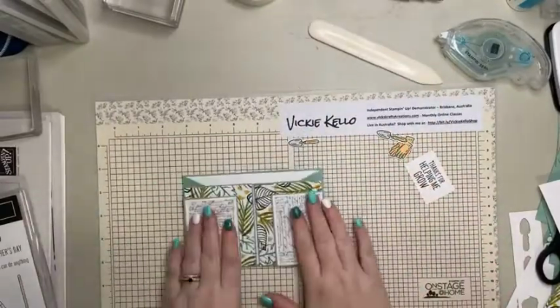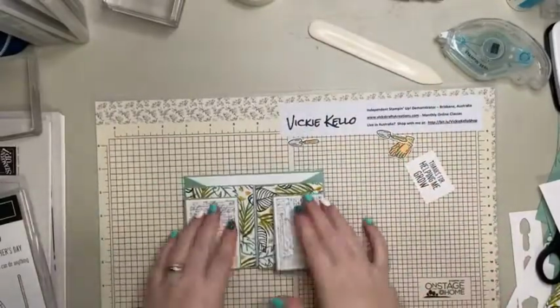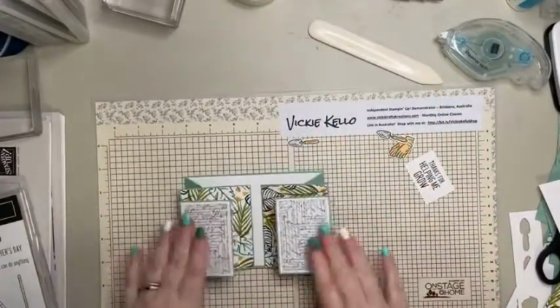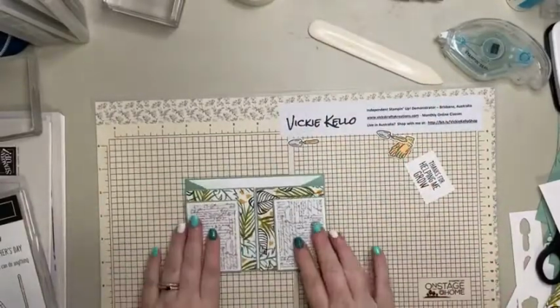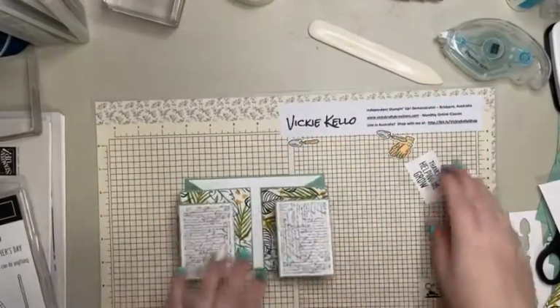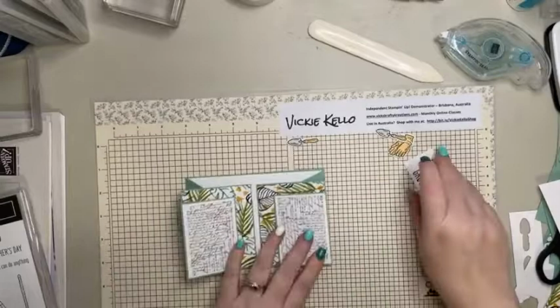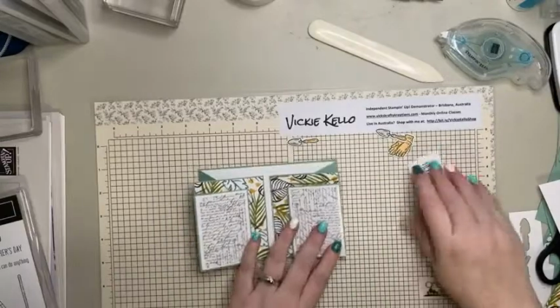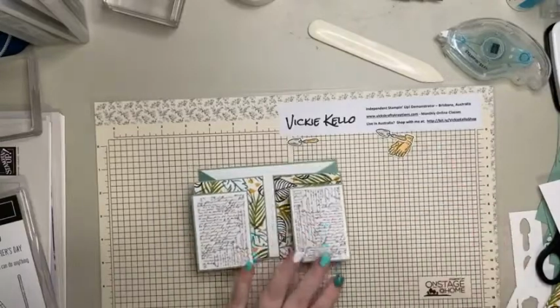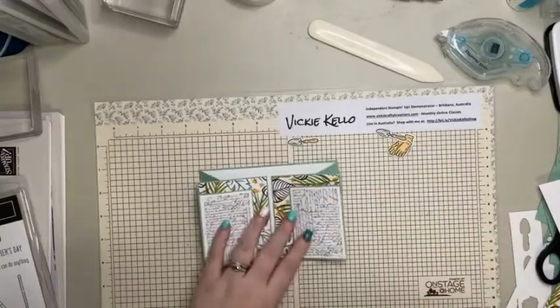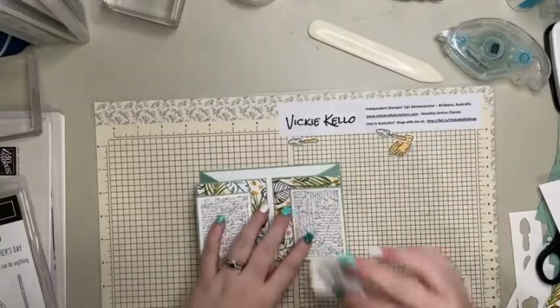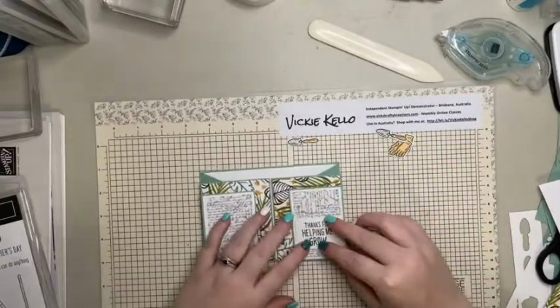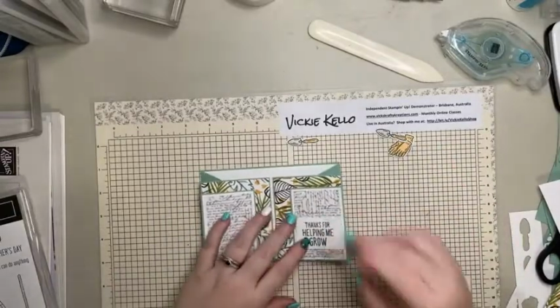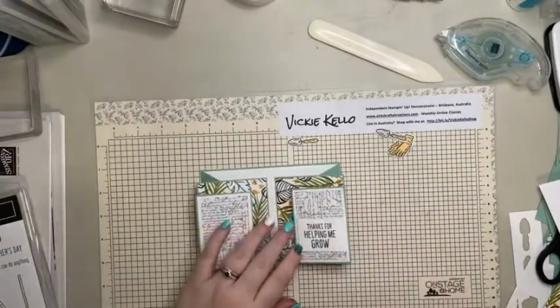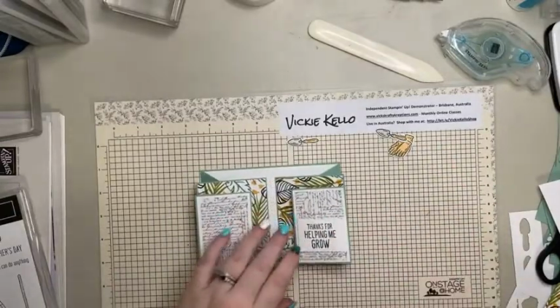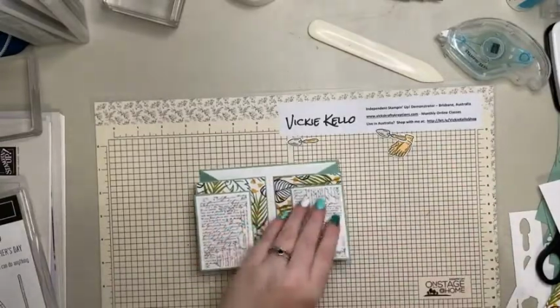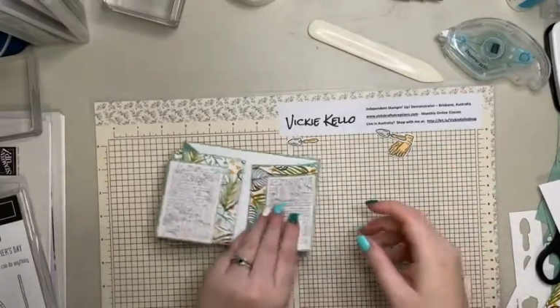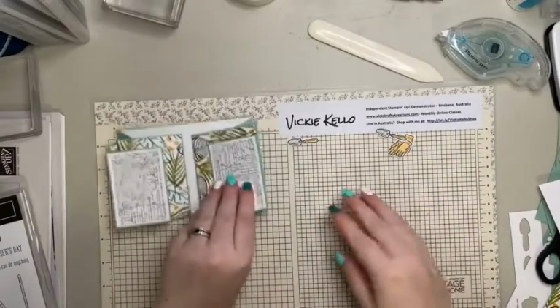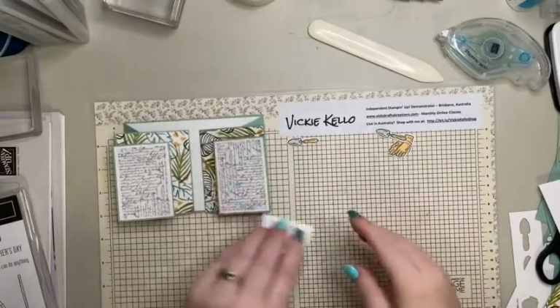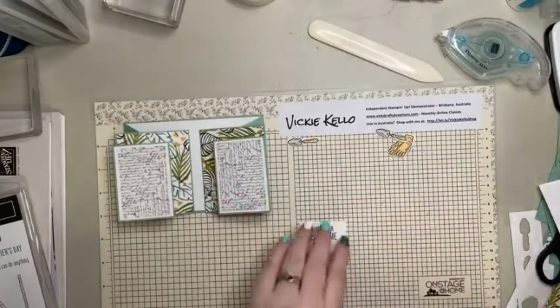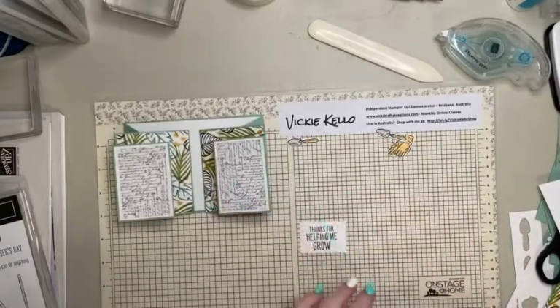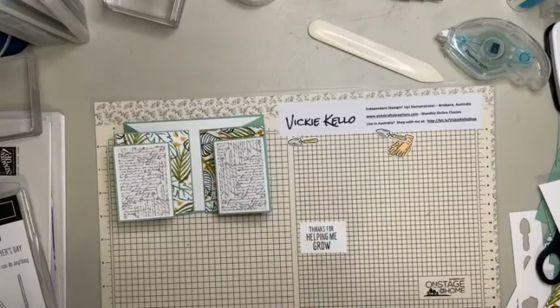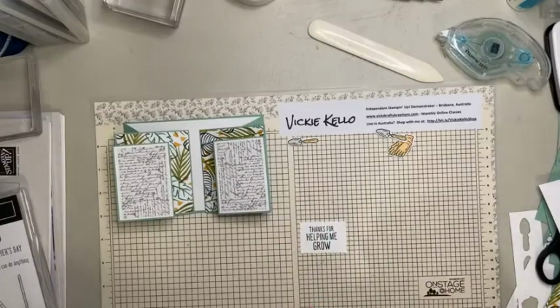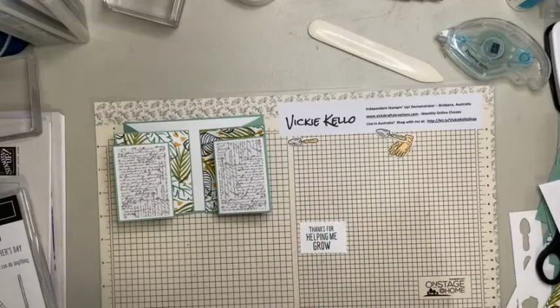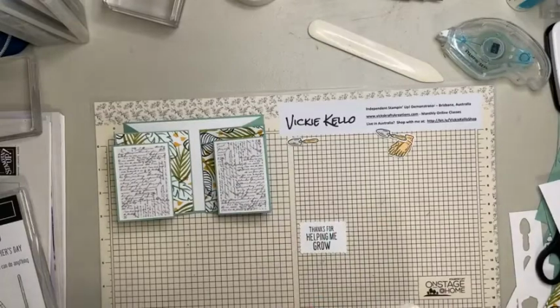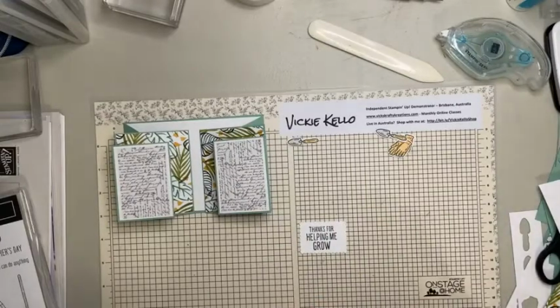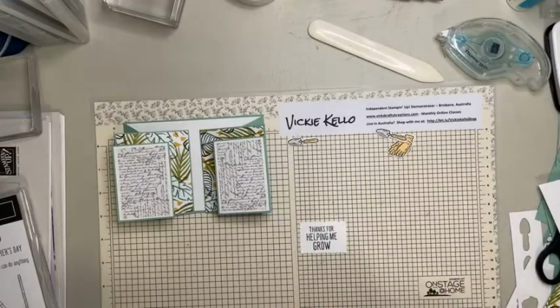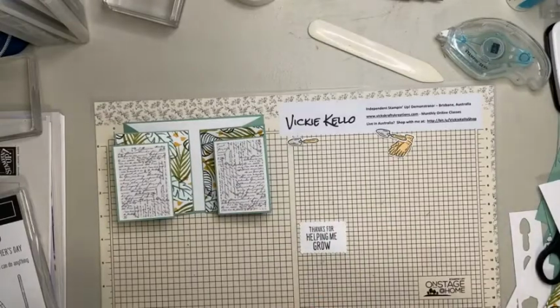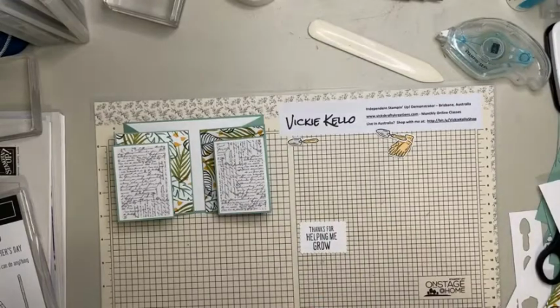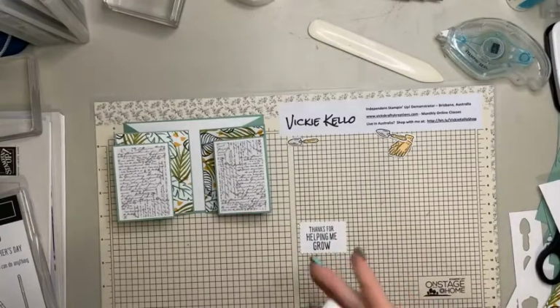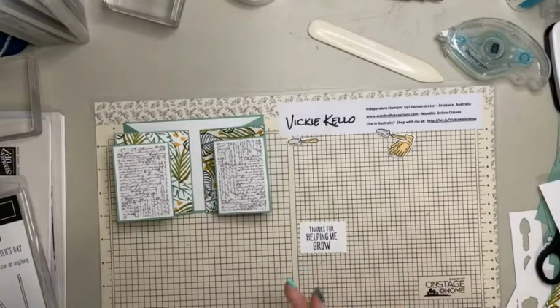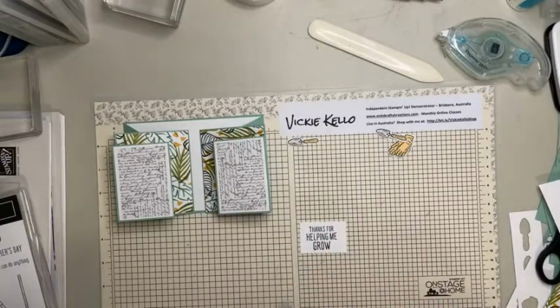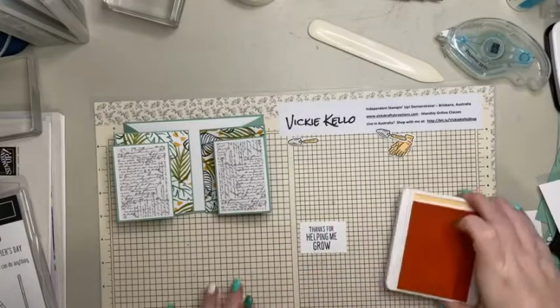Oh, I'm liking that much better! Now time to decorate - I think we might need some ink around here to make it pop.